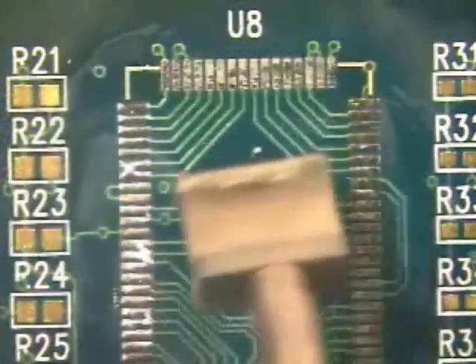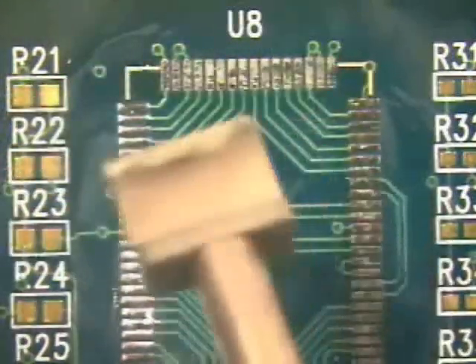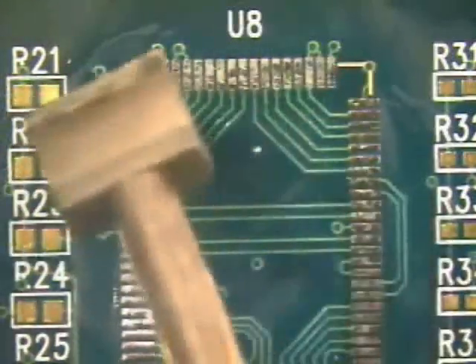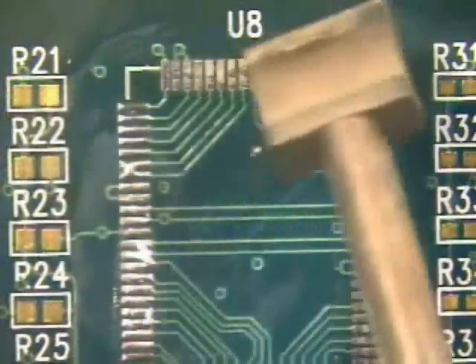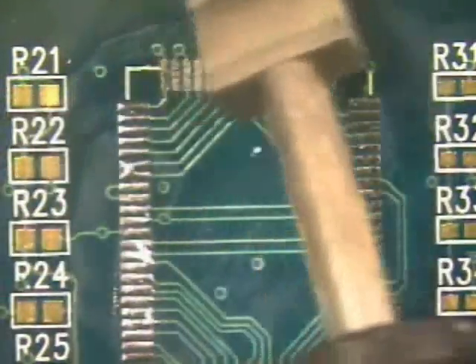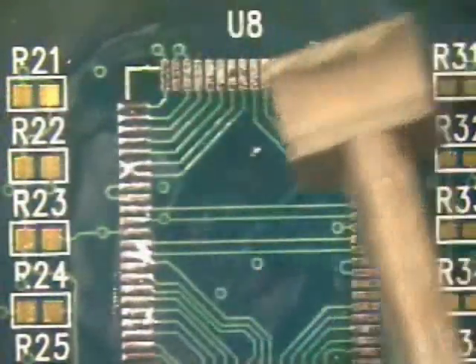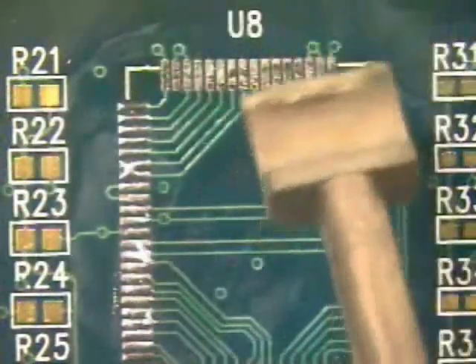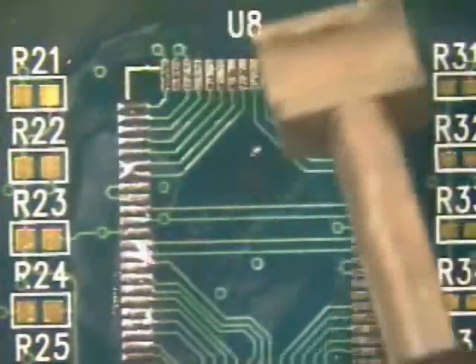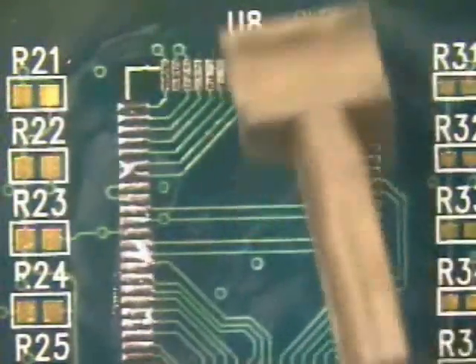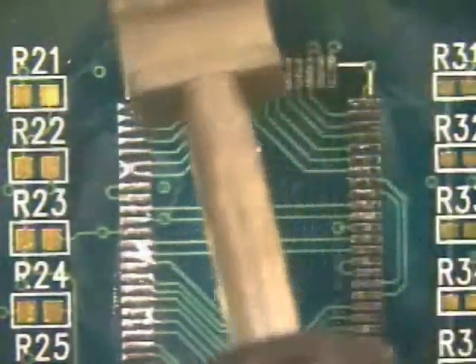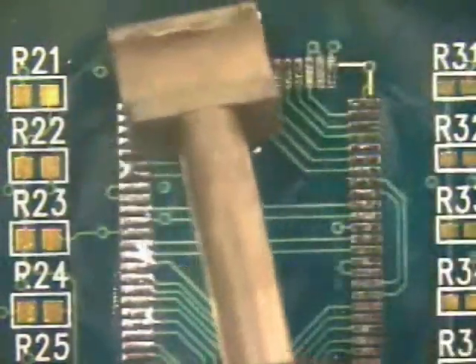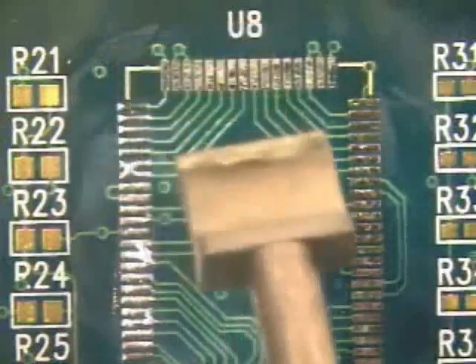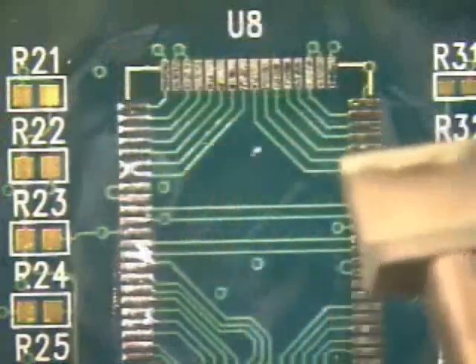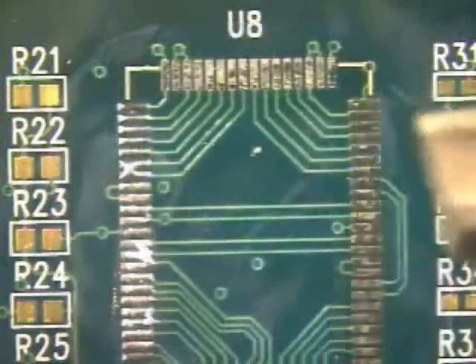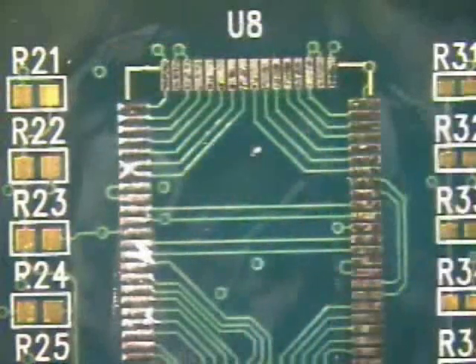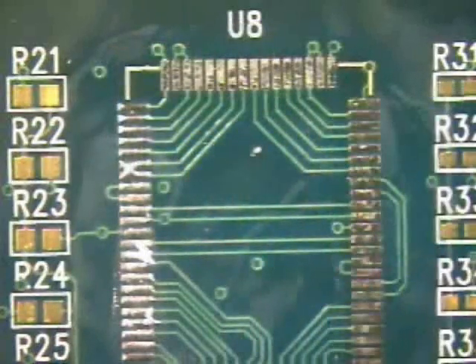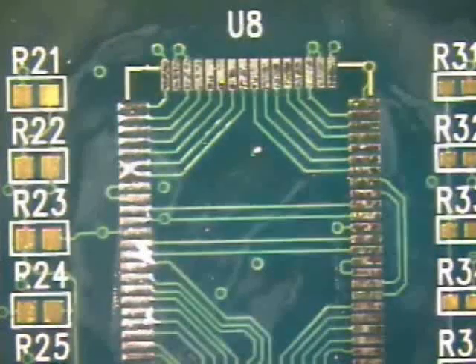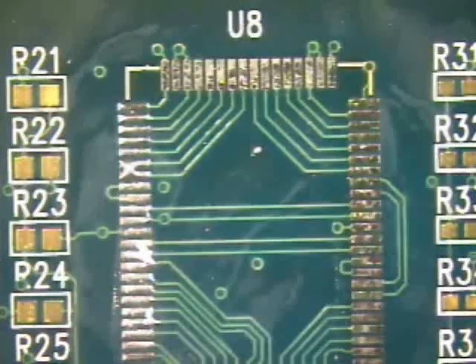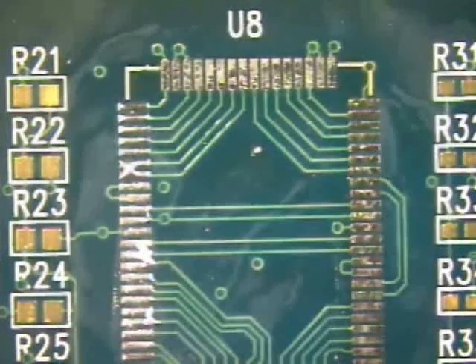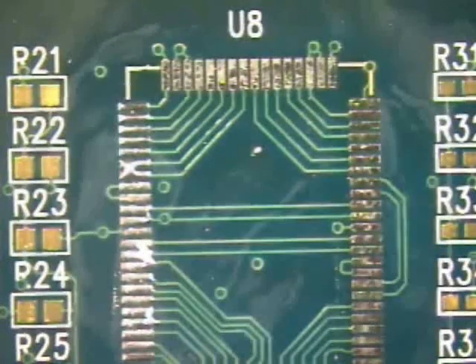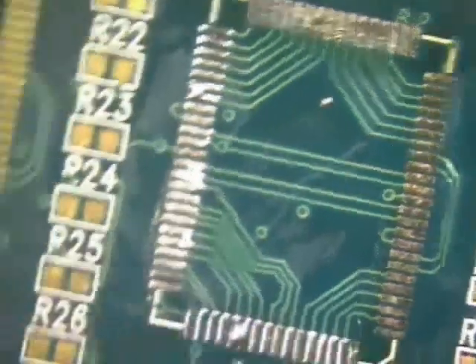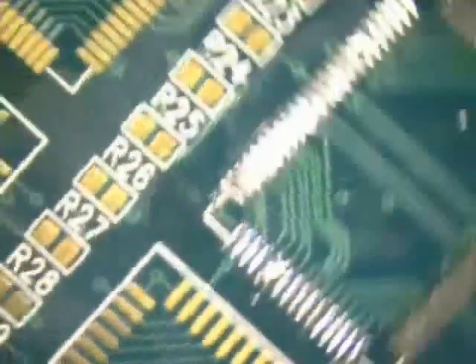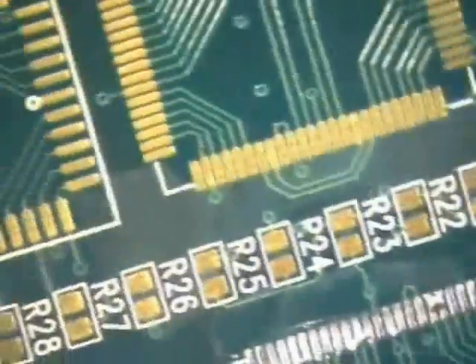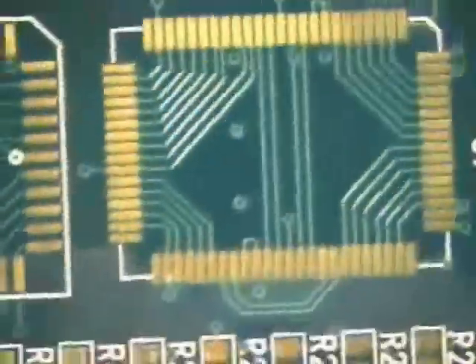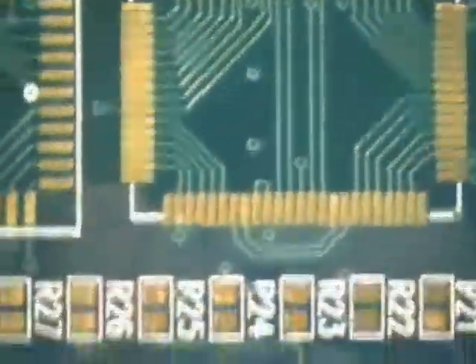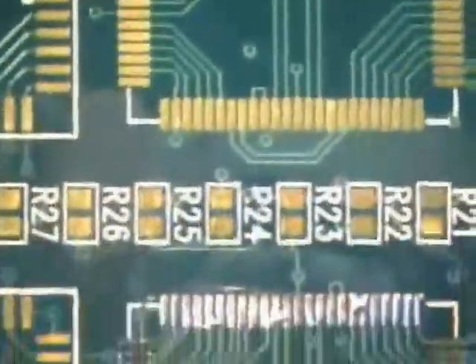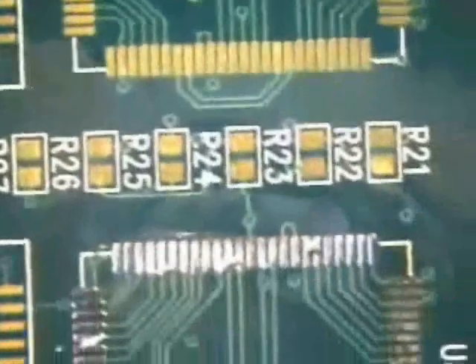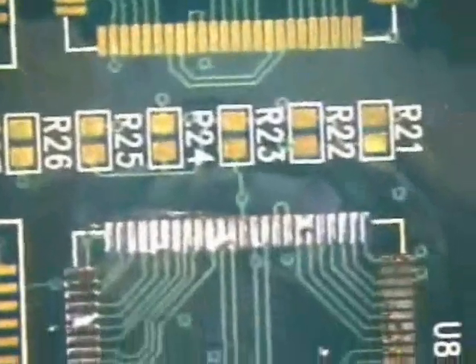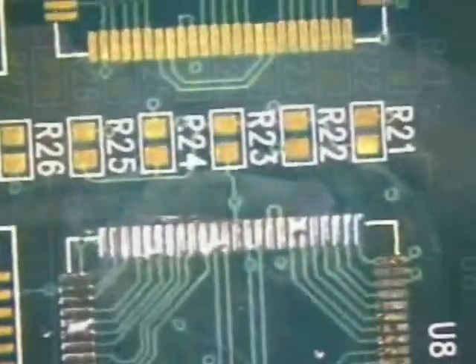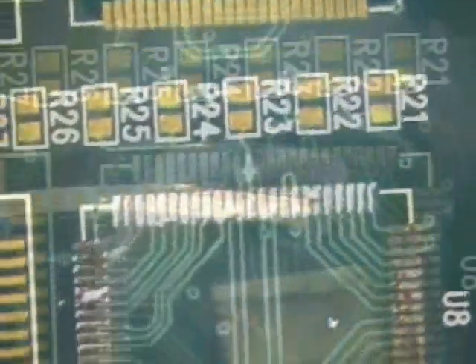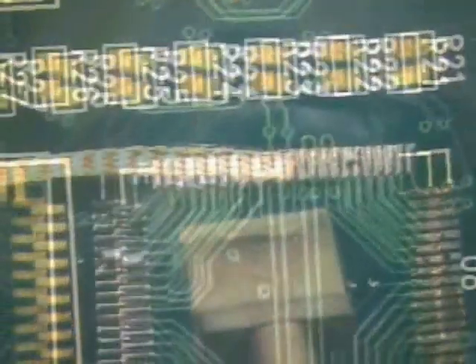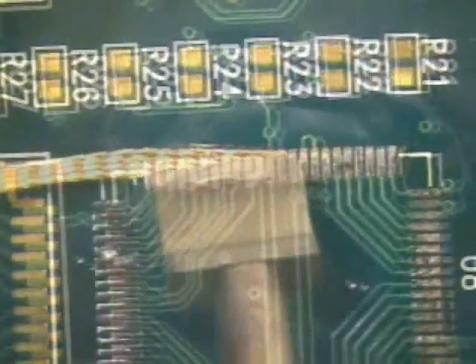A good practice is to work to the inside of the component footprint. Working to the inside allows clearance from surrounding components and allows the operator to work at a lesser angle to the board surface.